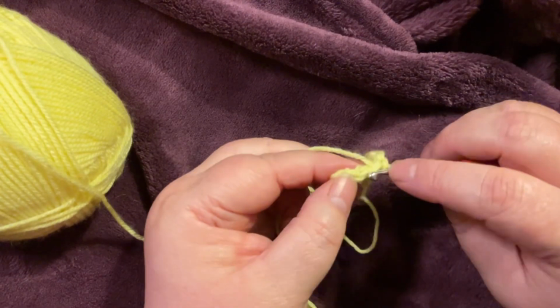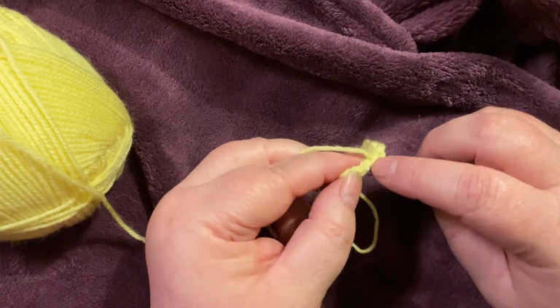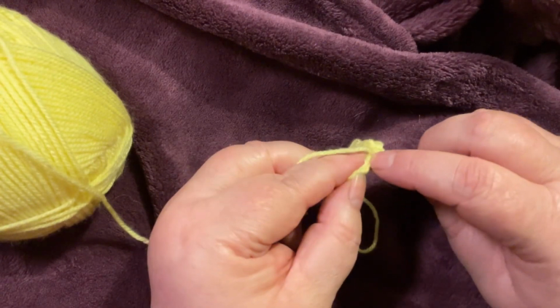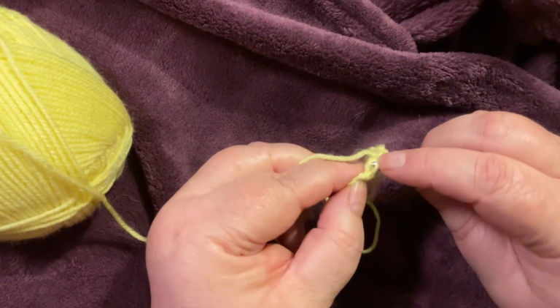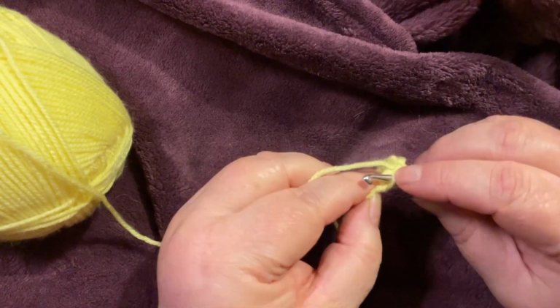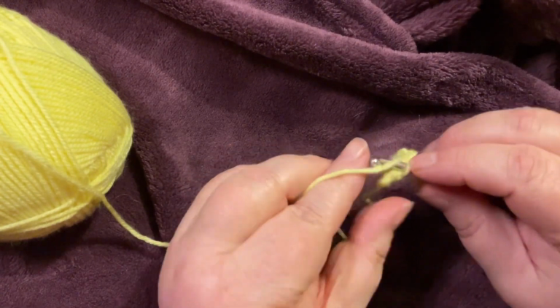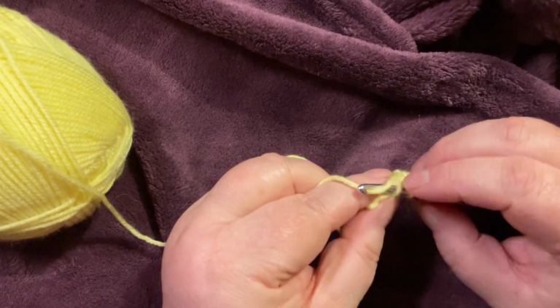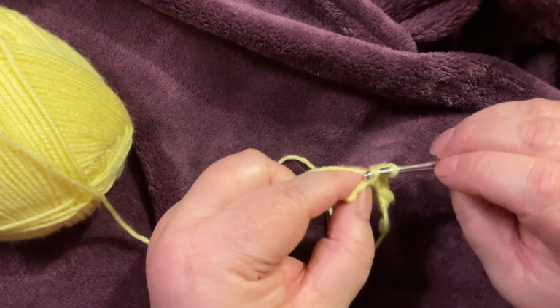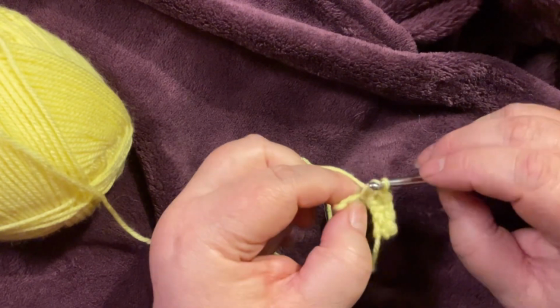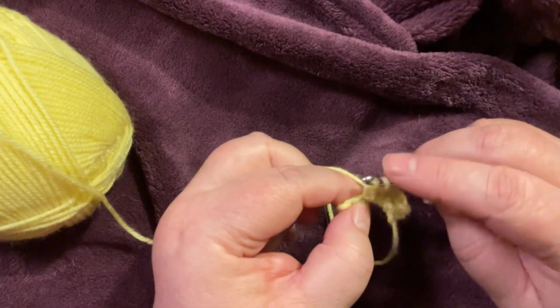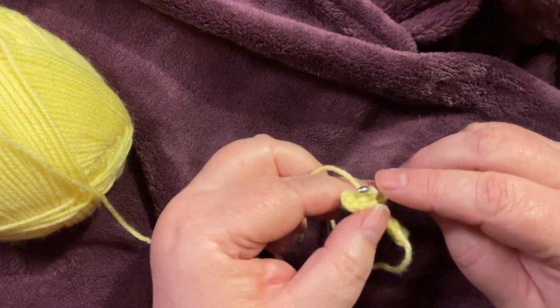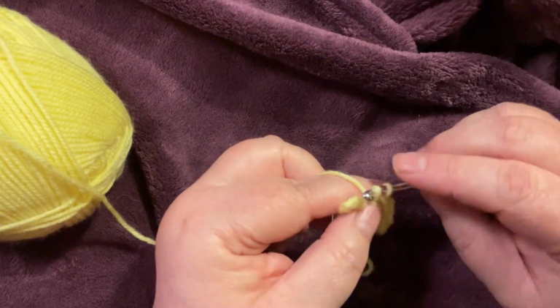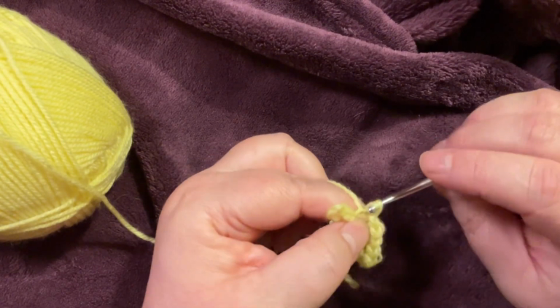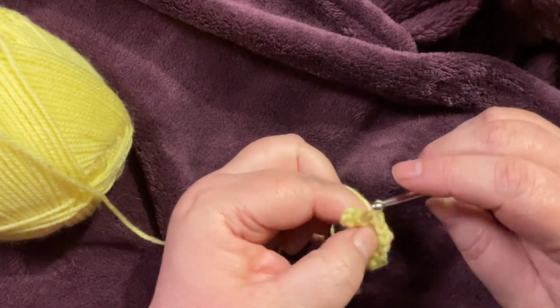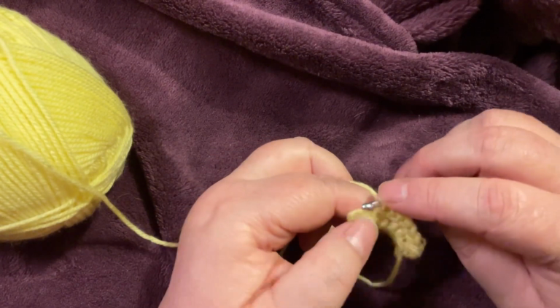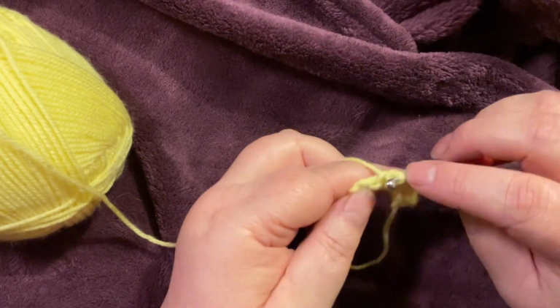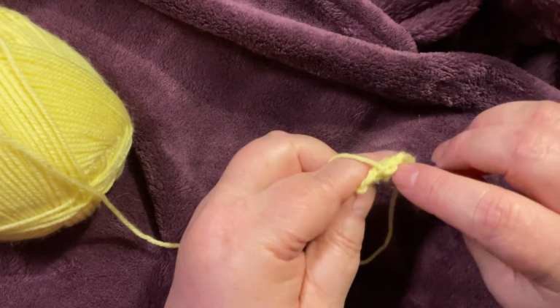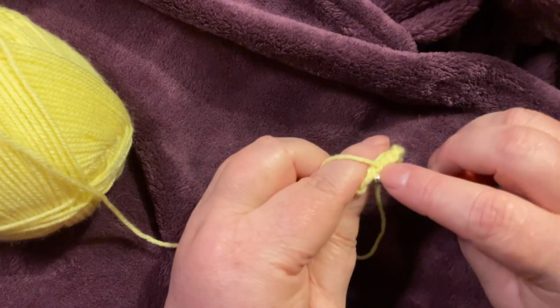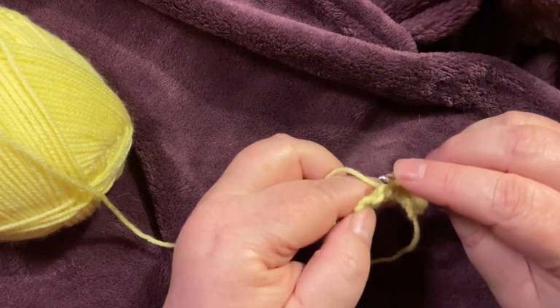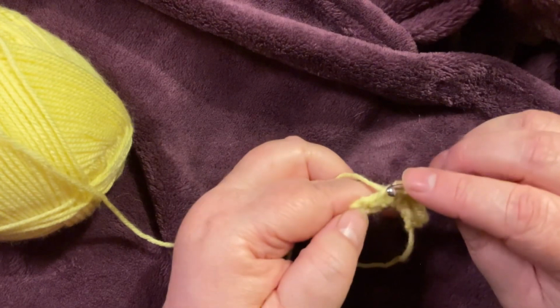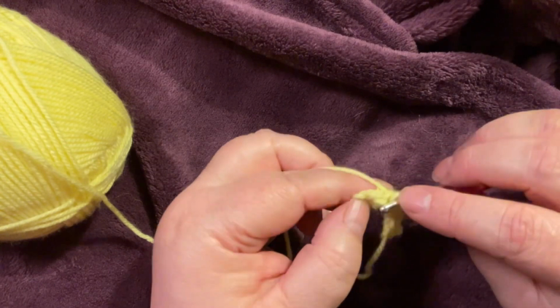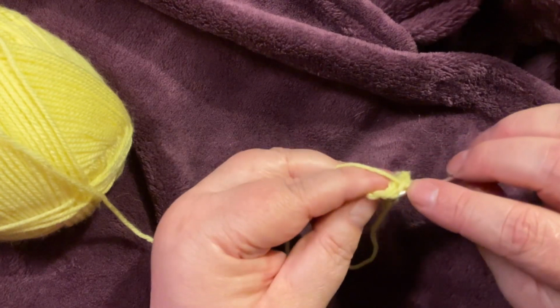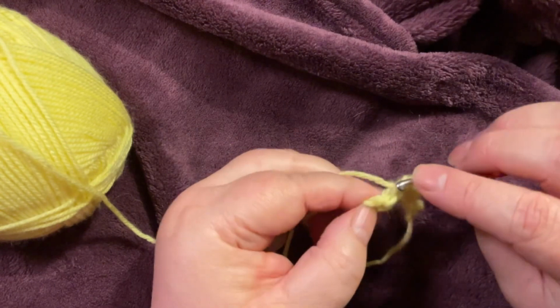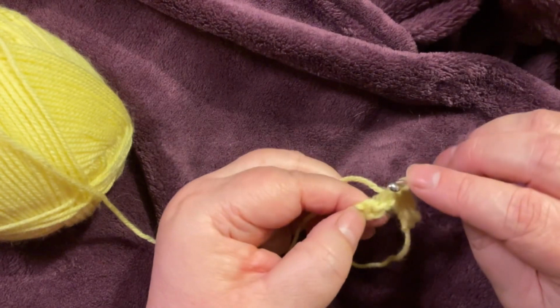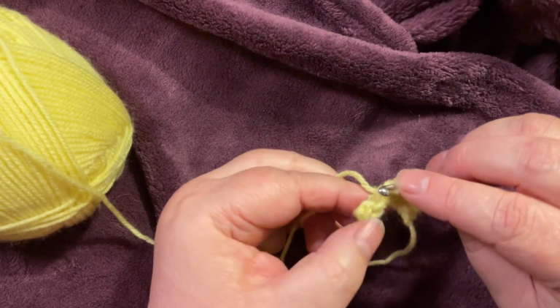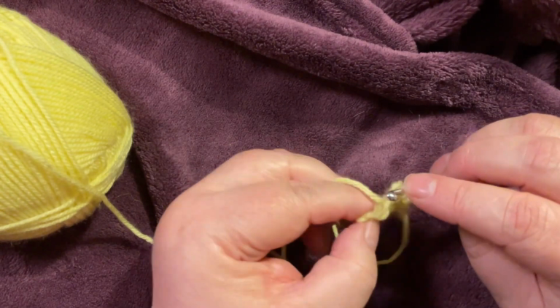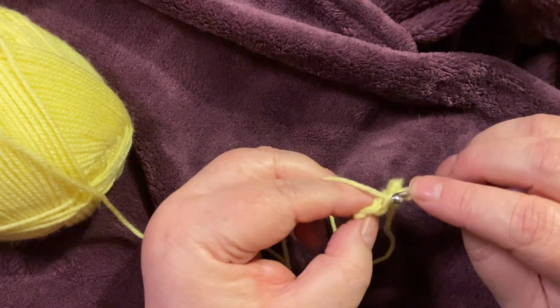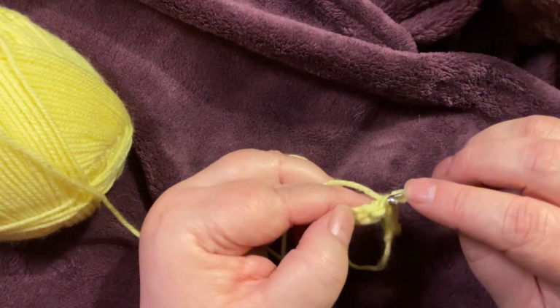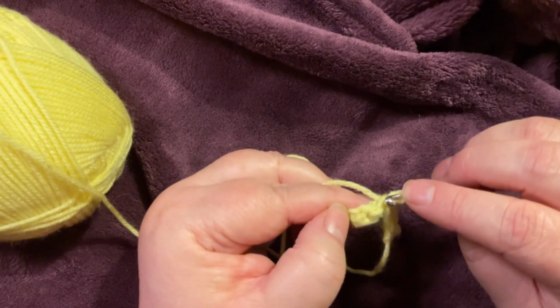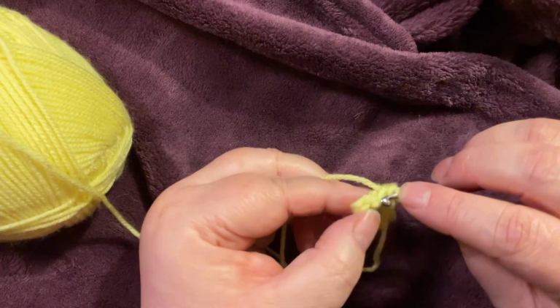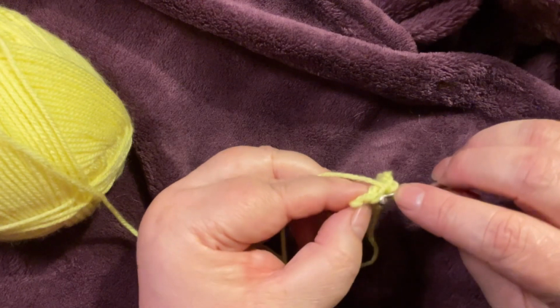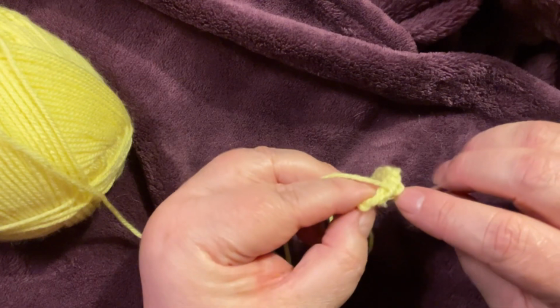Another tip is when you pull through, pull that up to the height of the loop in front and then pull it through — that way your stitches should stay even. That's how I found it easier. If you've got another way to make the stitch easier, I'd love to hear how you do it.